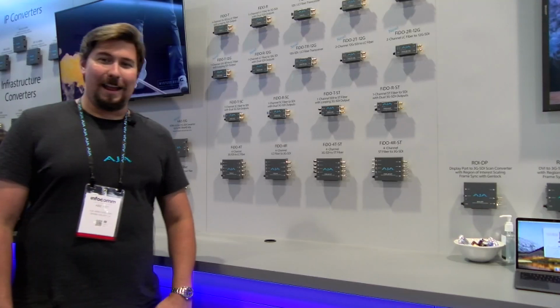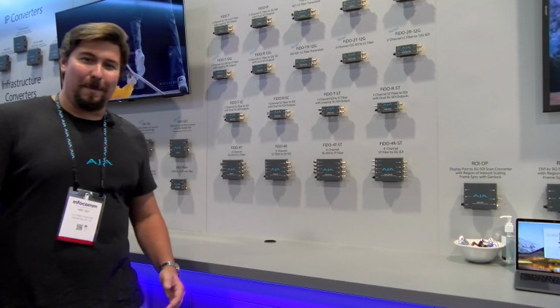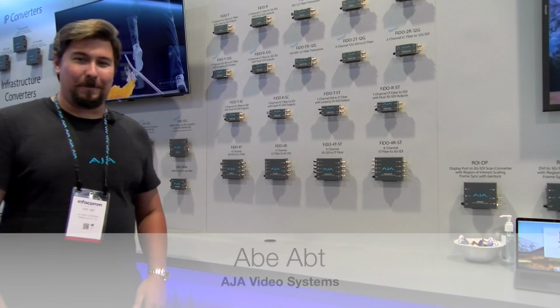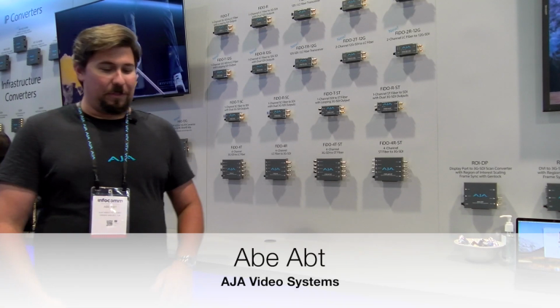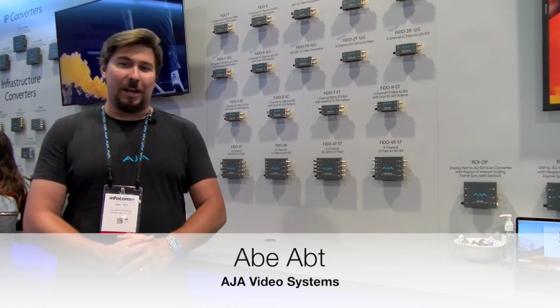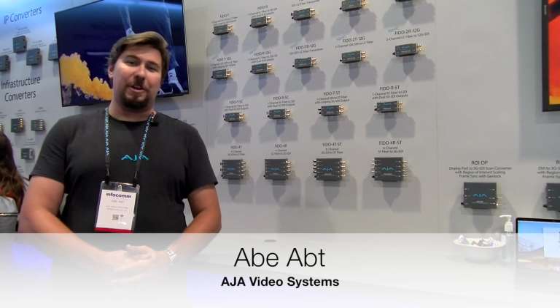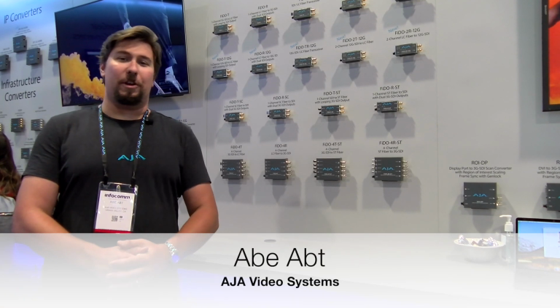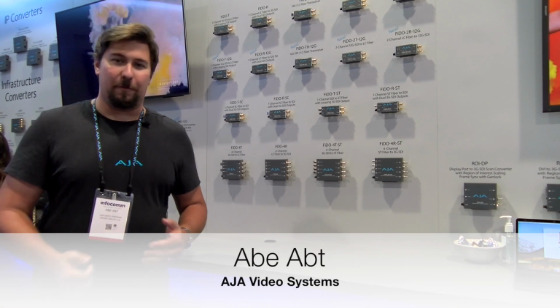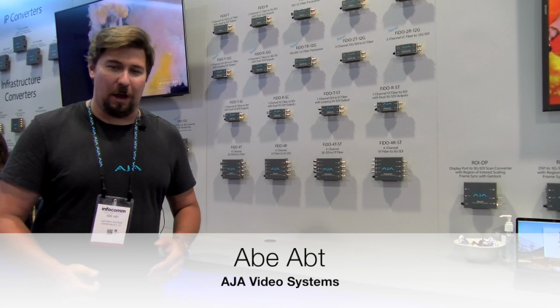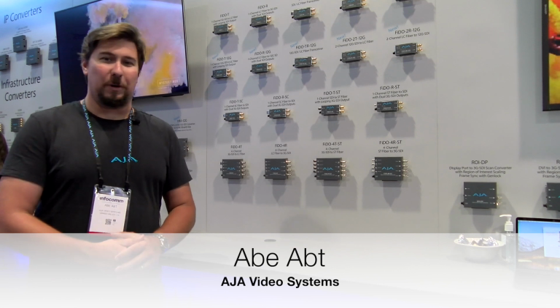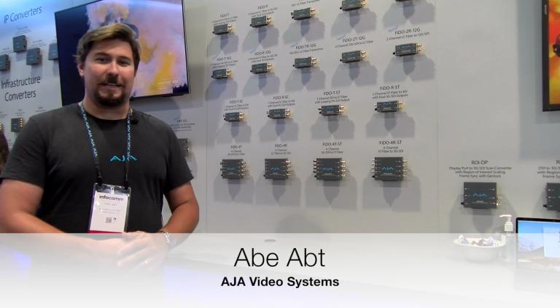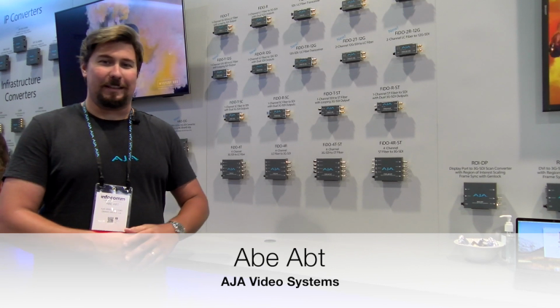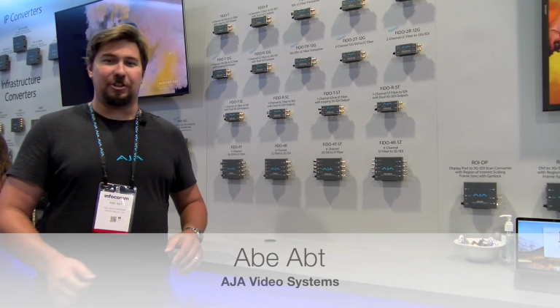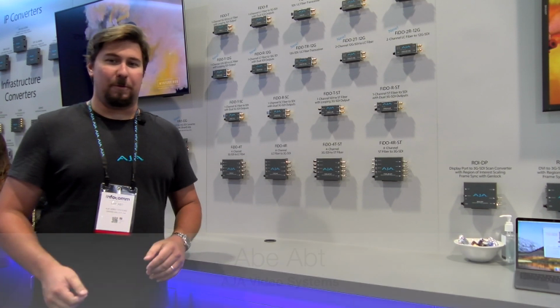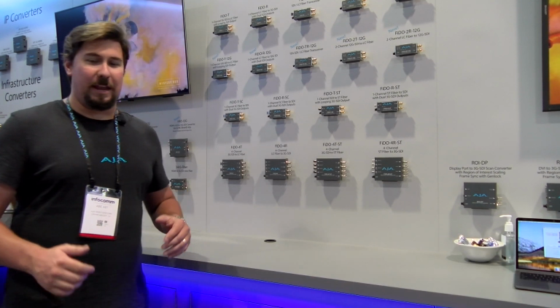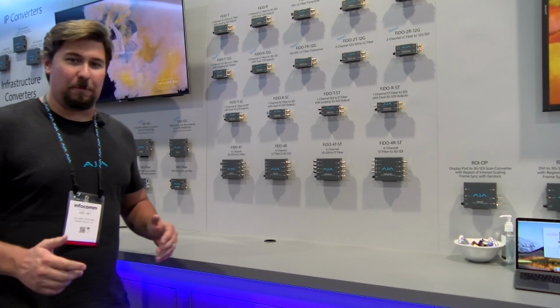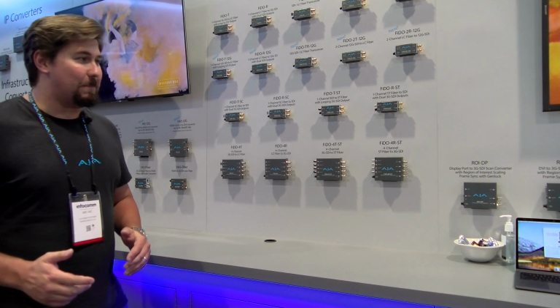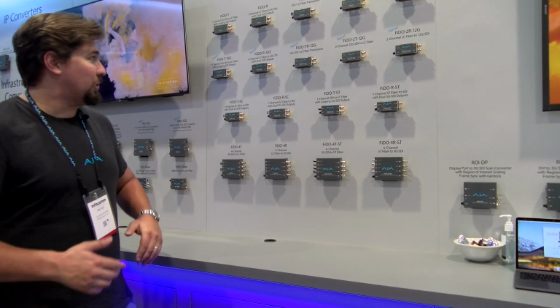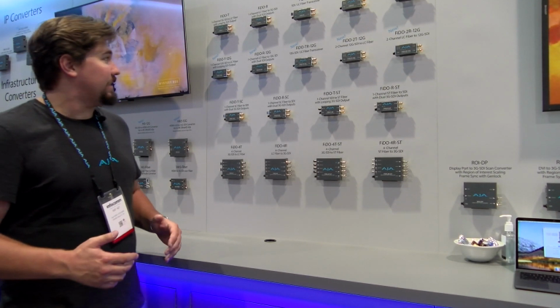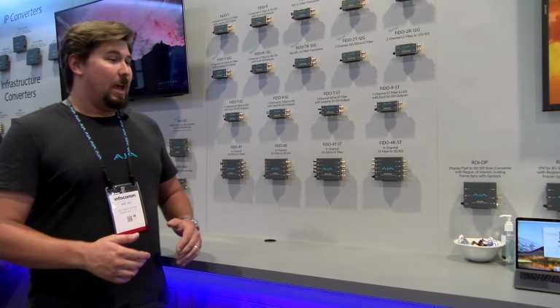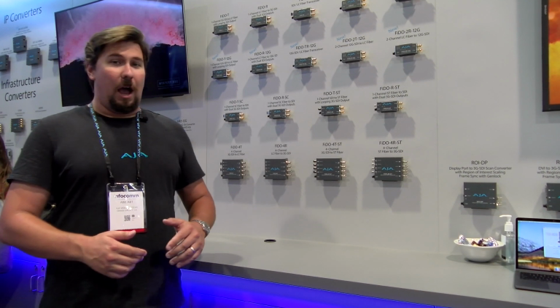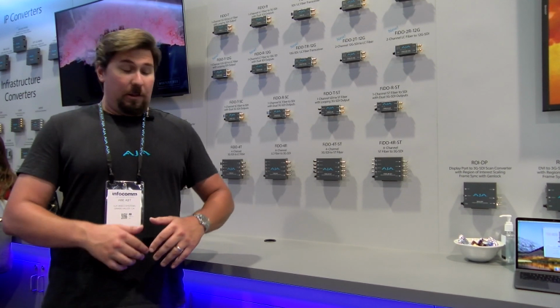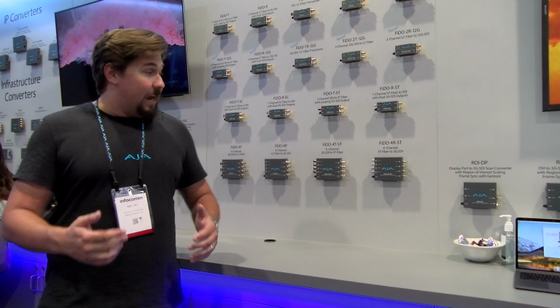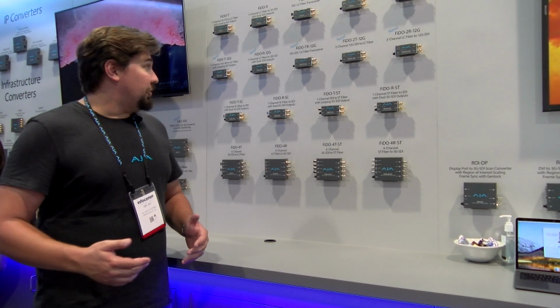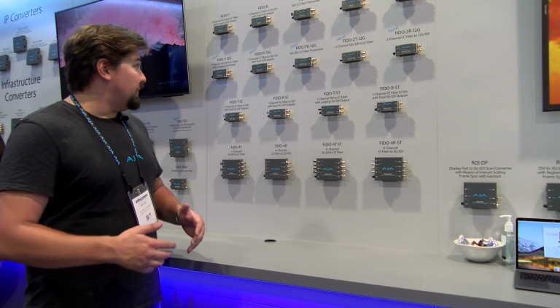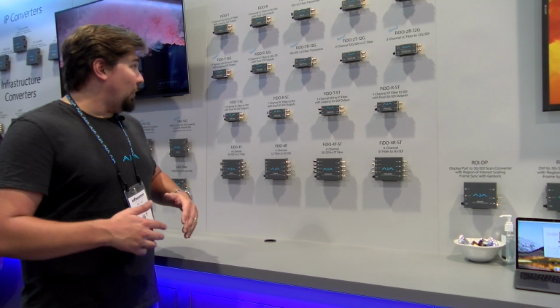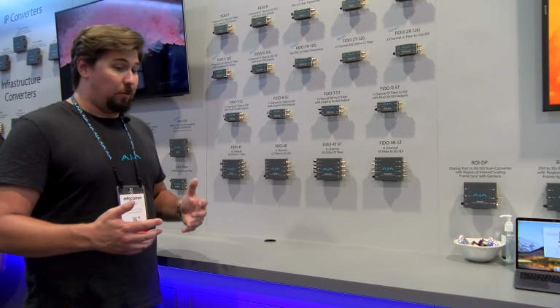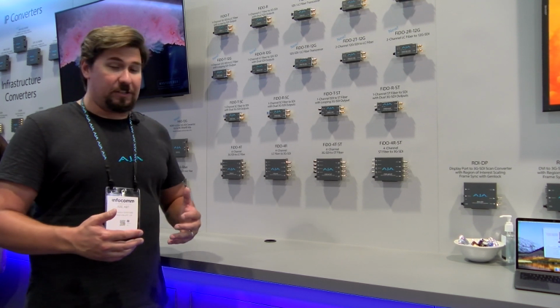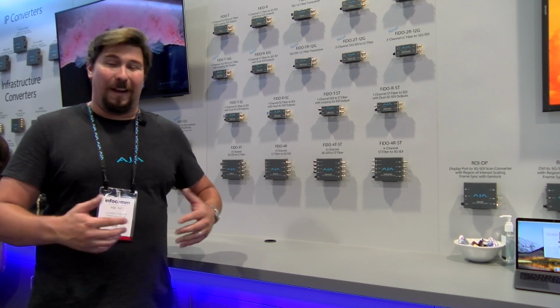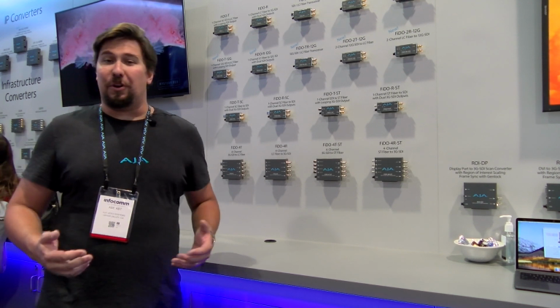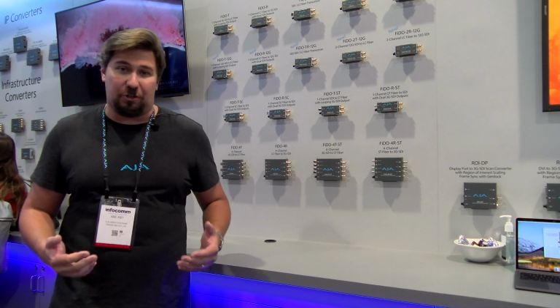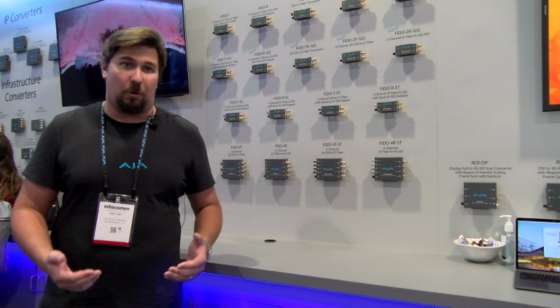Hi, I'm Abe Apt, I'm with AJA Video. We're here at Infocom 2018 at the AJA booth, hanging out with BZB Express. Today I'd like to show you some of our new products in the fiber conversion world.